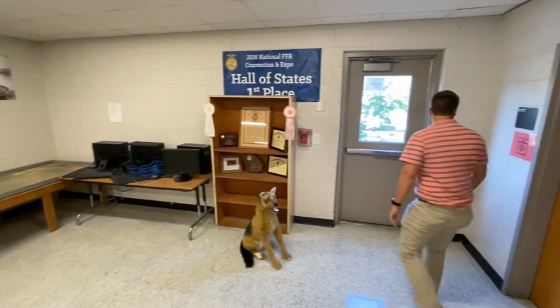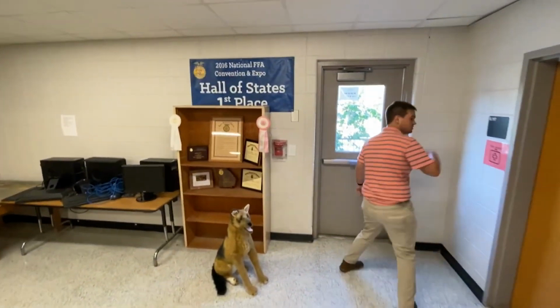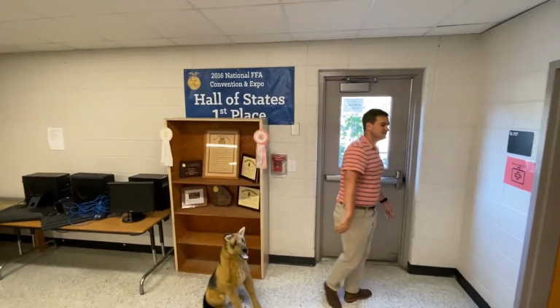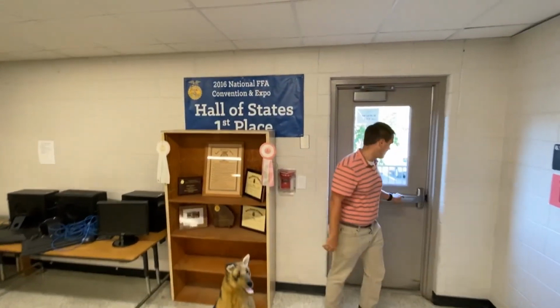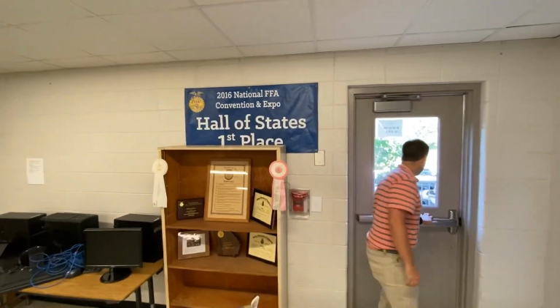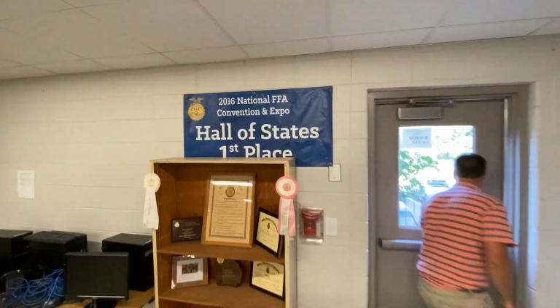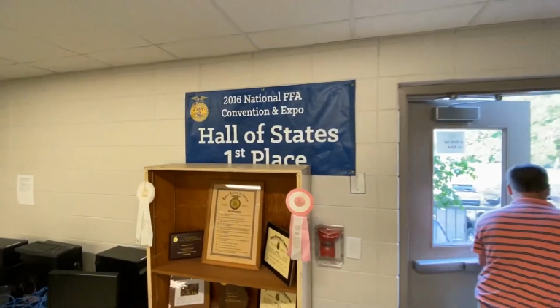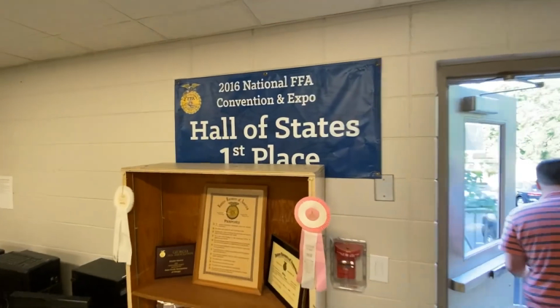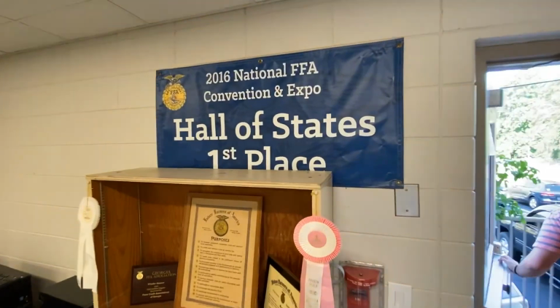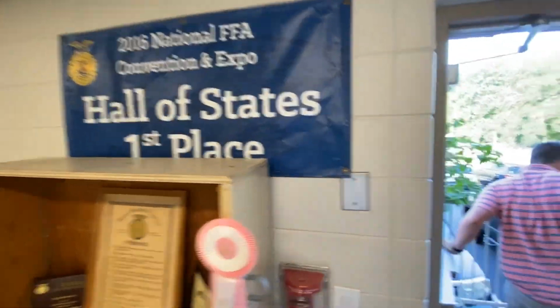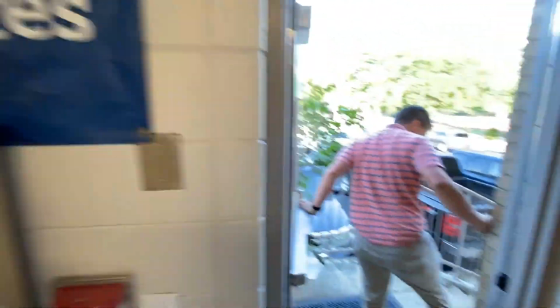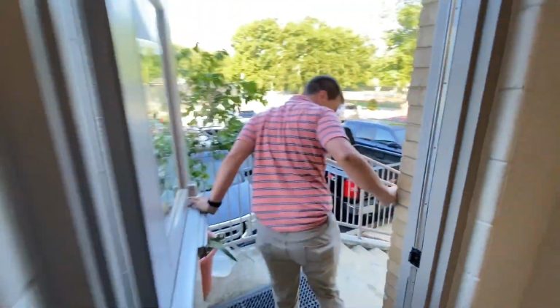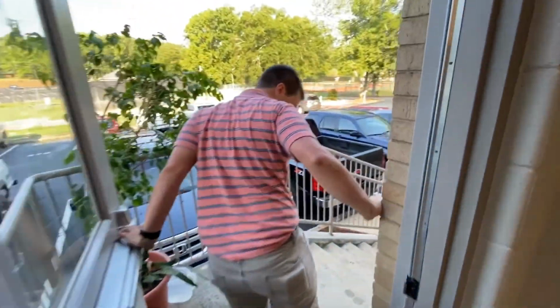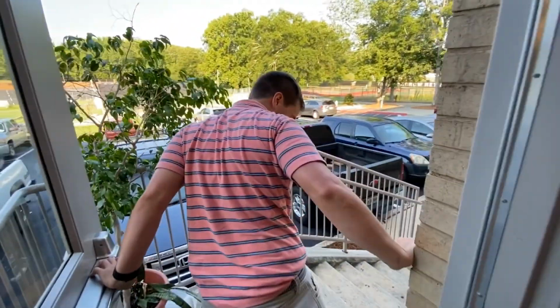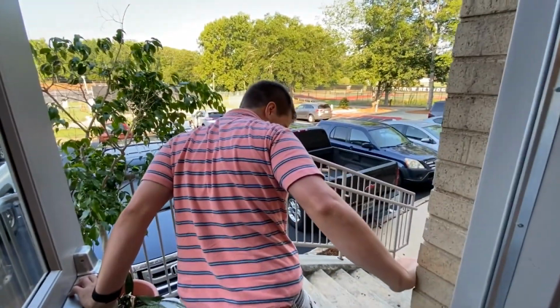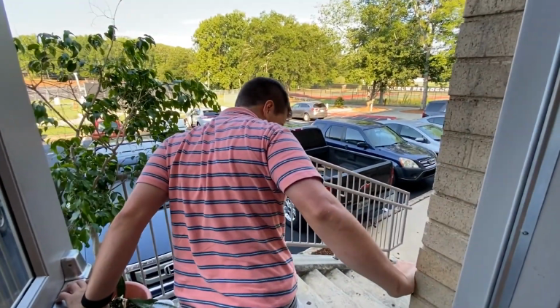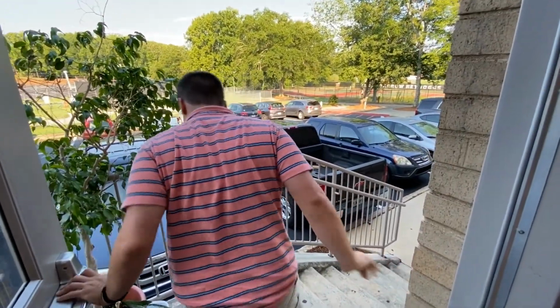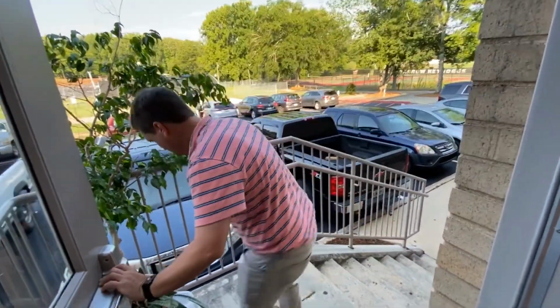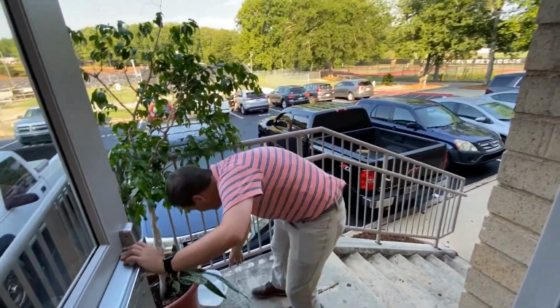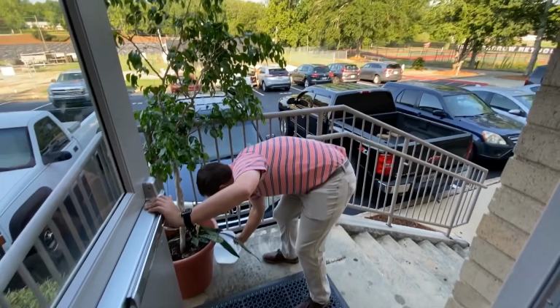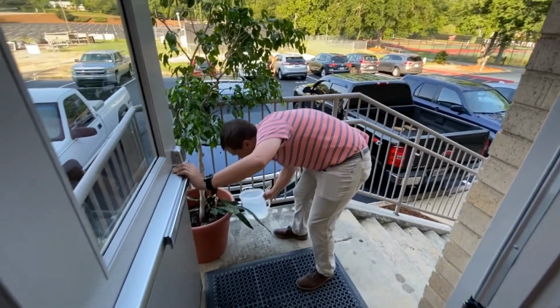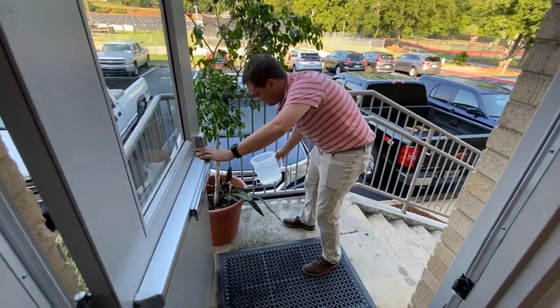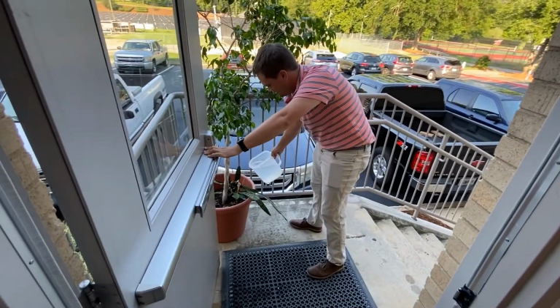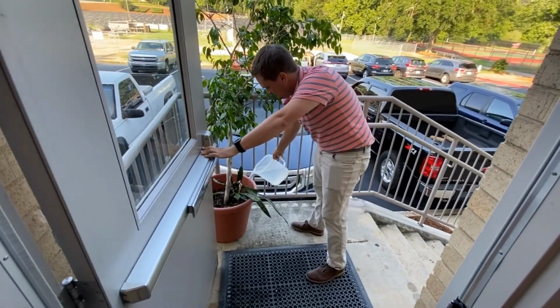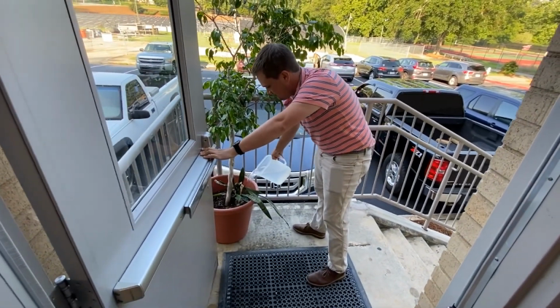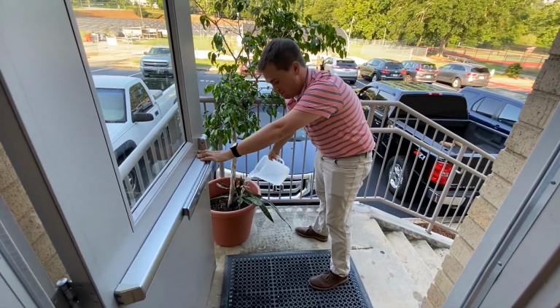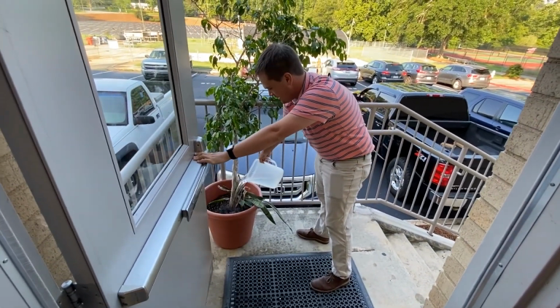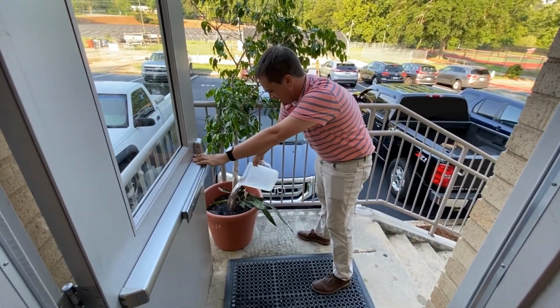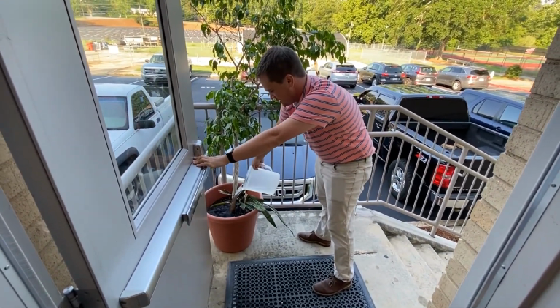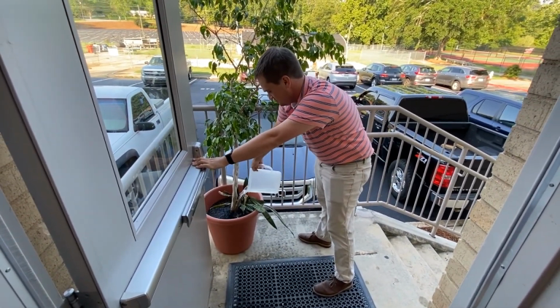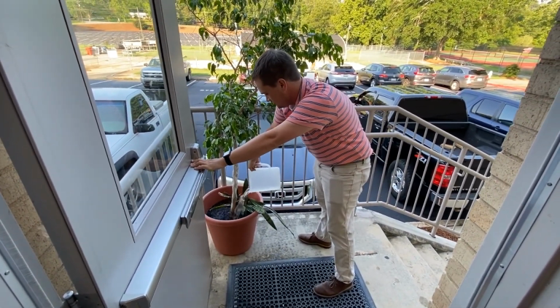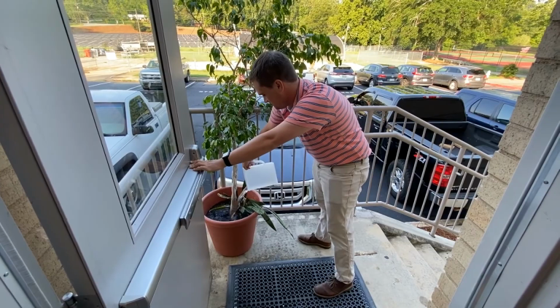I wanted to show you guys a little bit outside. This guy needs some water — Ficus Benjamina. He's got a good name if I do say so myself.